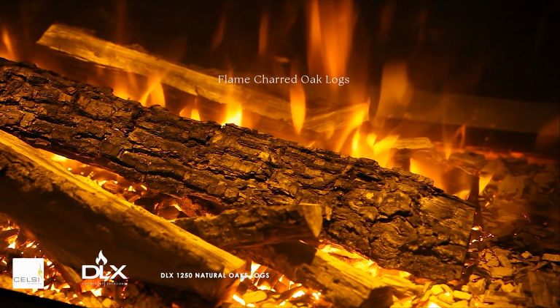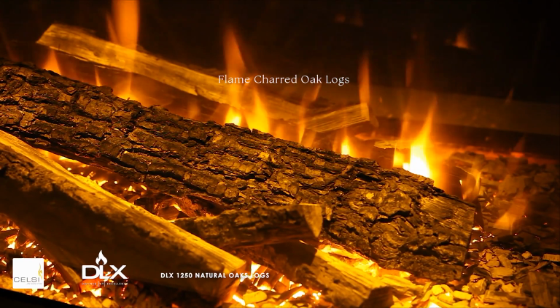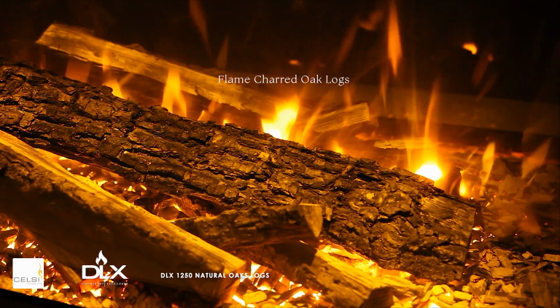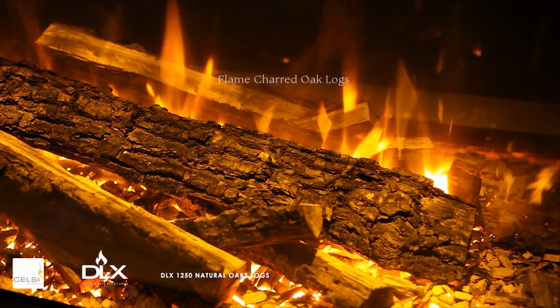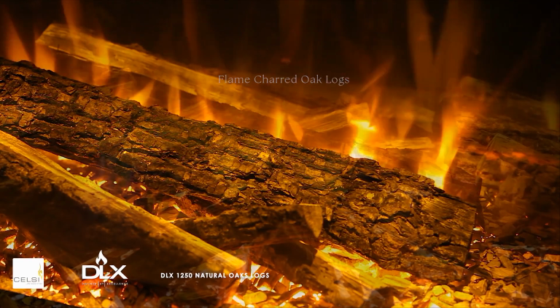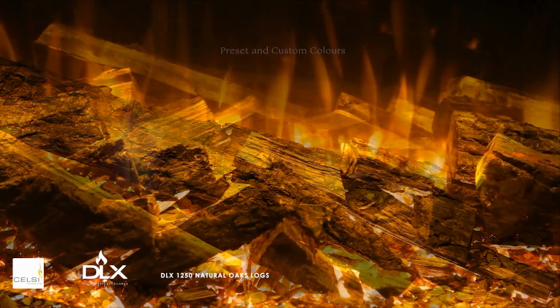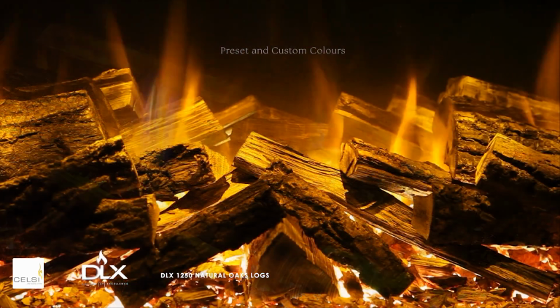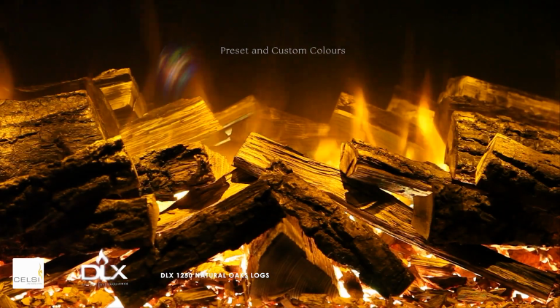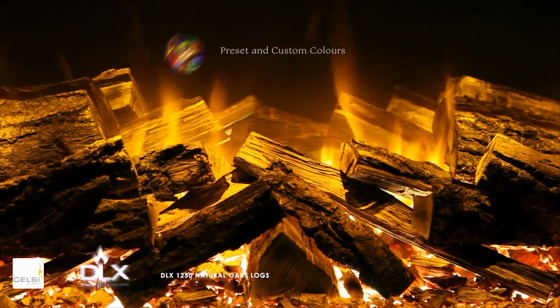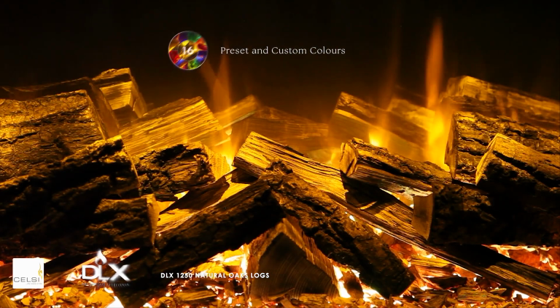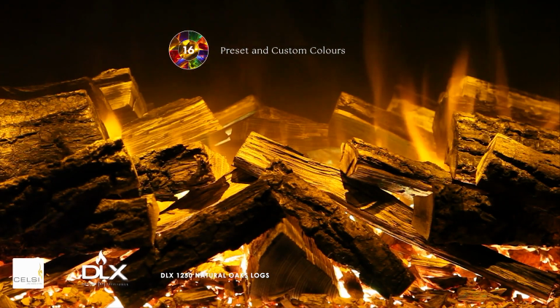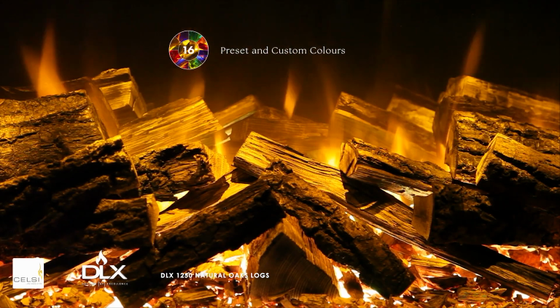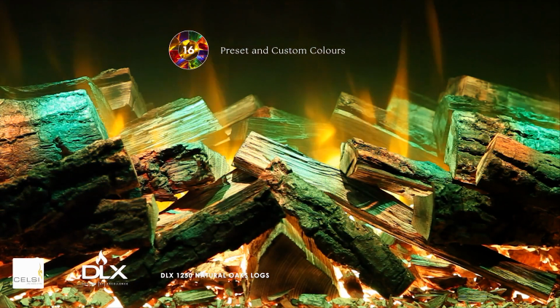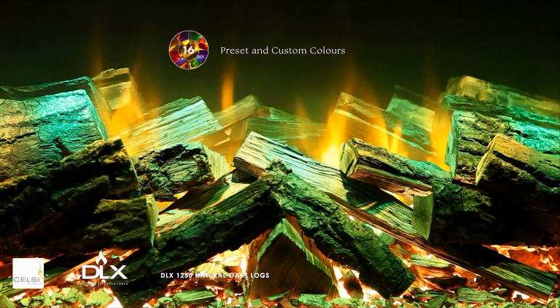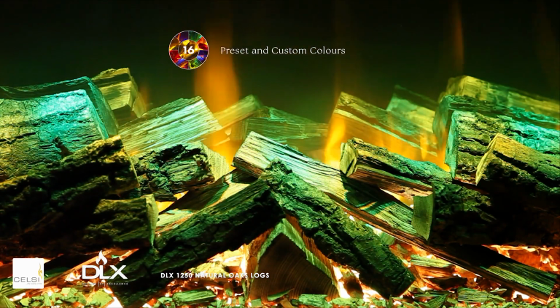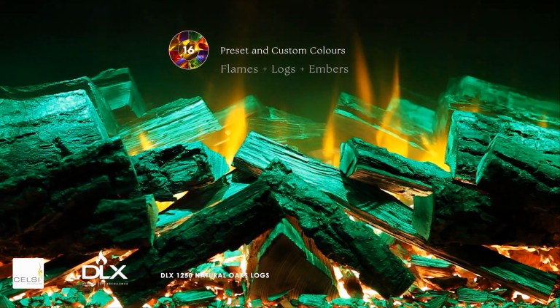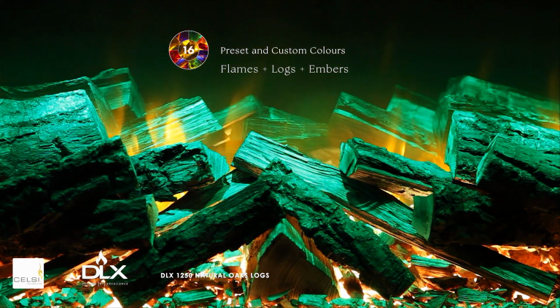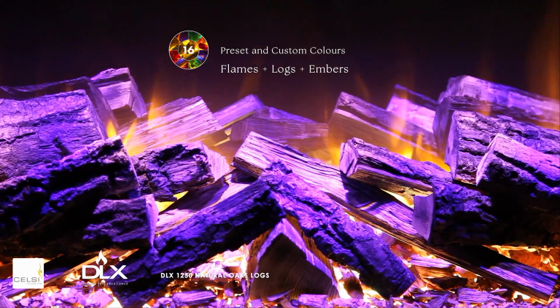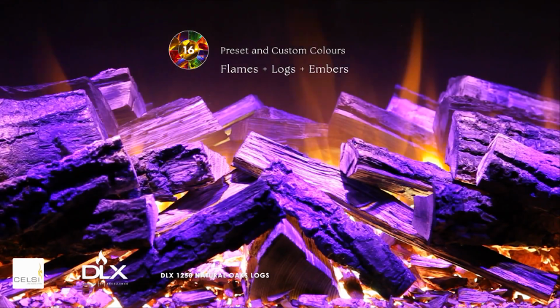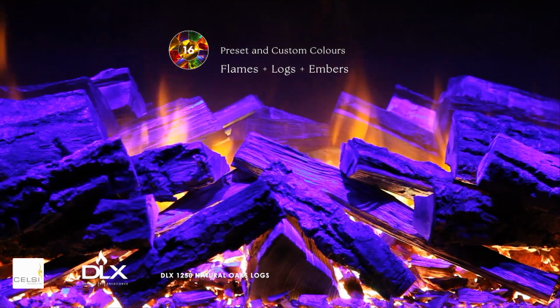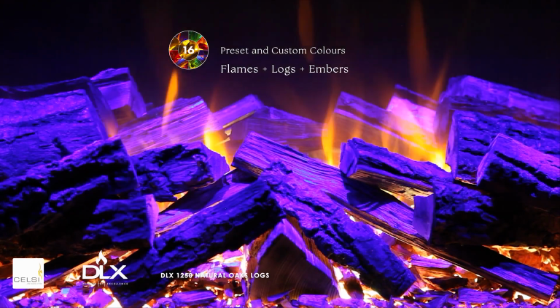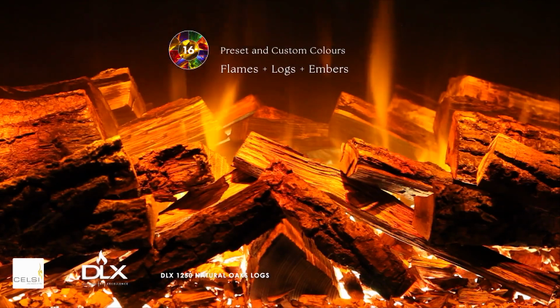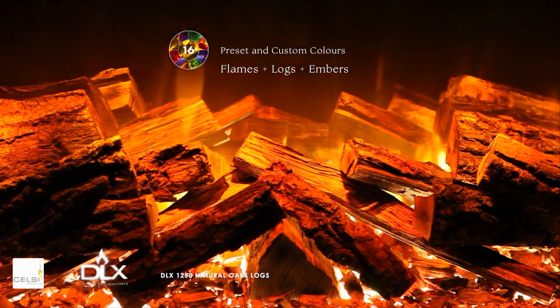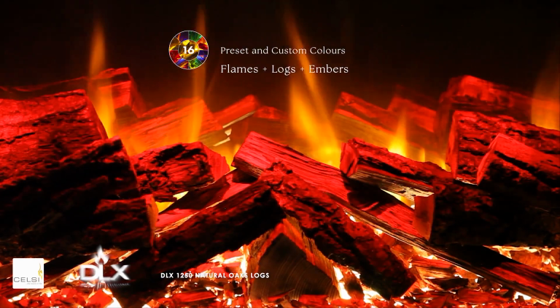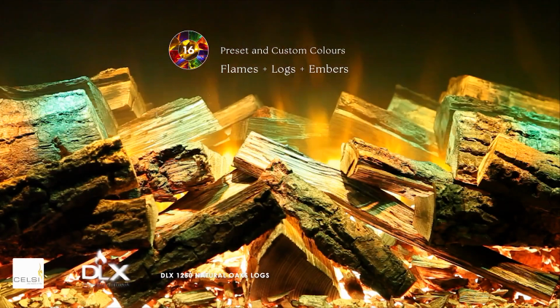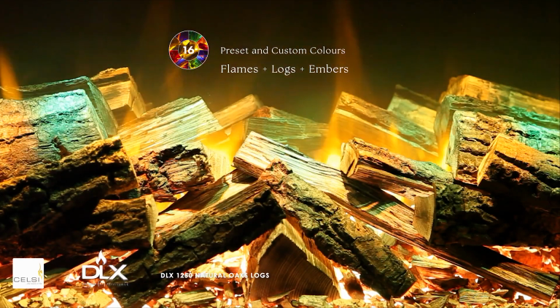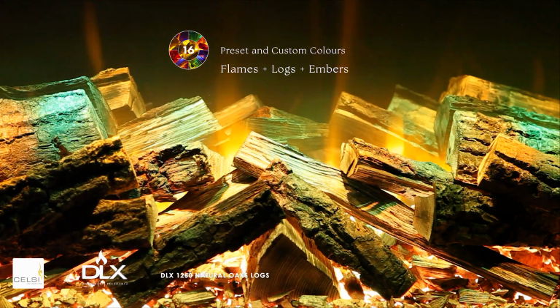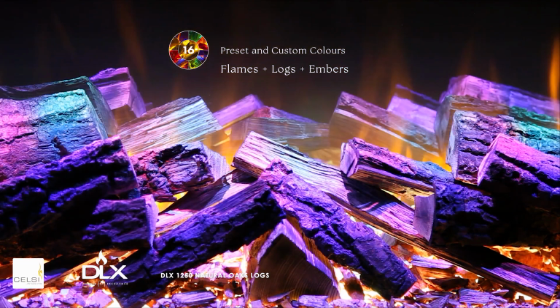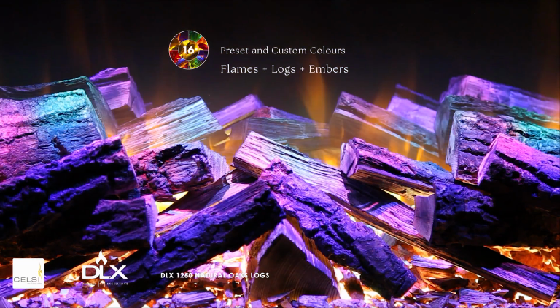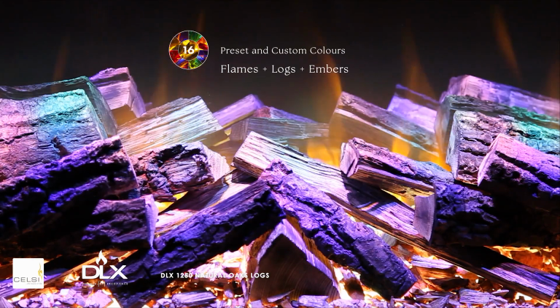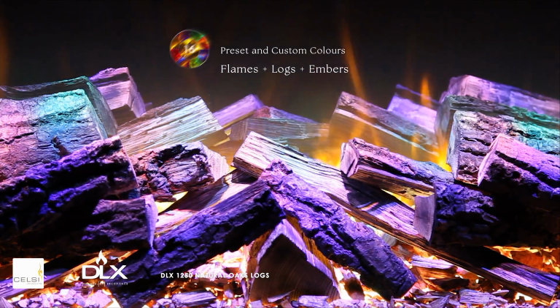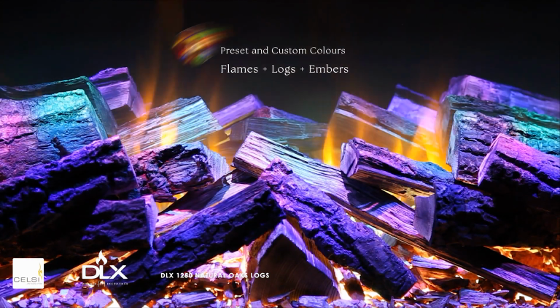Select from a range of 16 color presets, plus optional customization on flames, logs, and embers. Or simply choose to relax with a slow cycle through the color spectrum in our fully immersive animation mode.